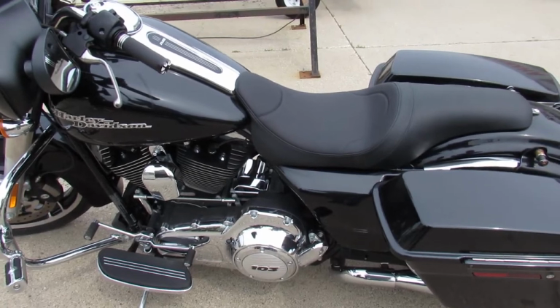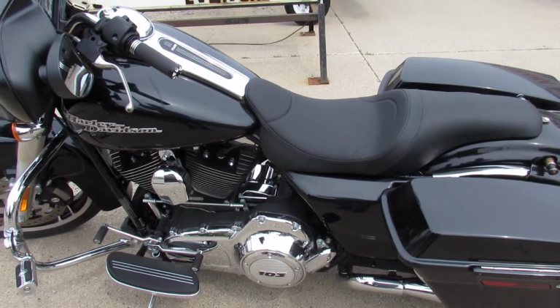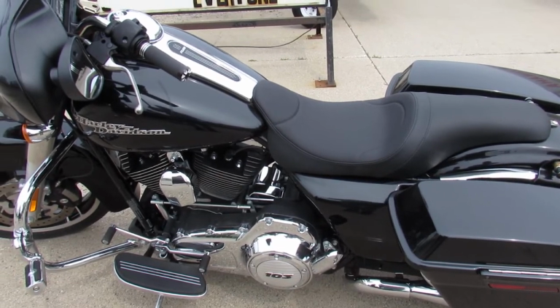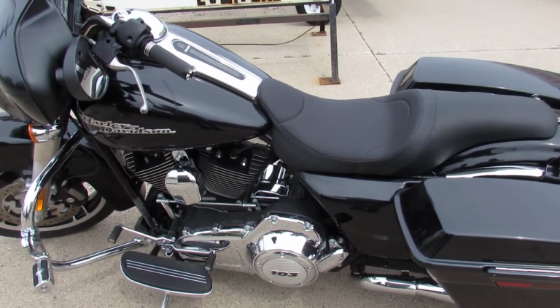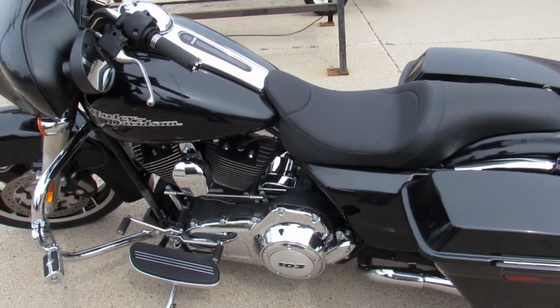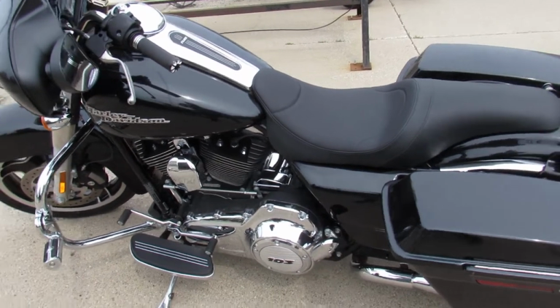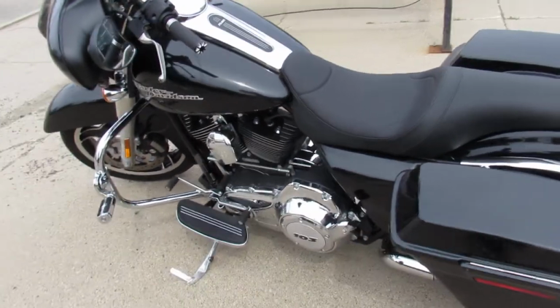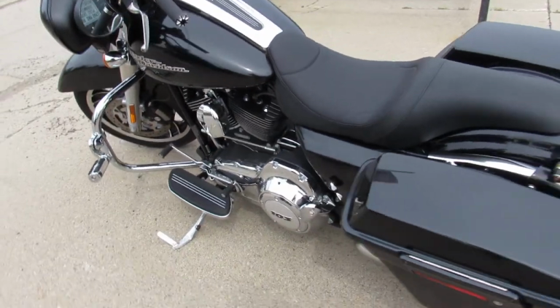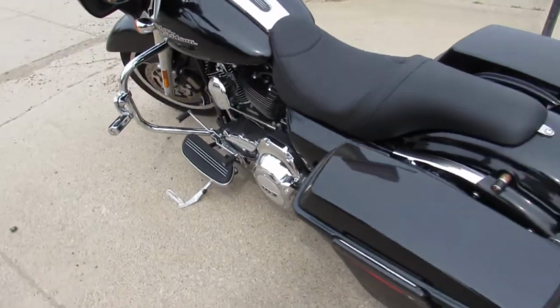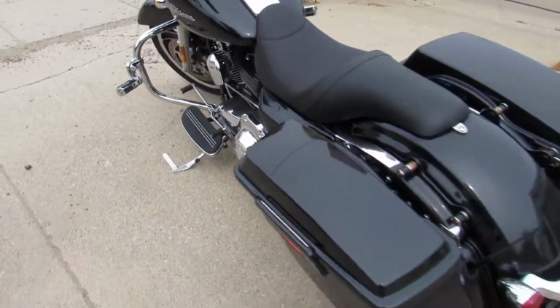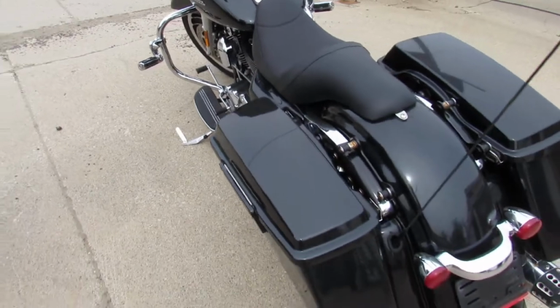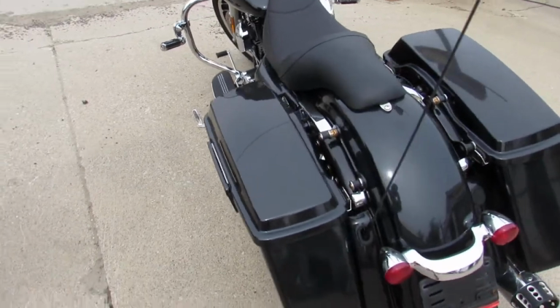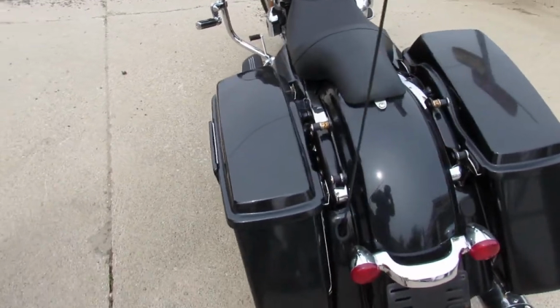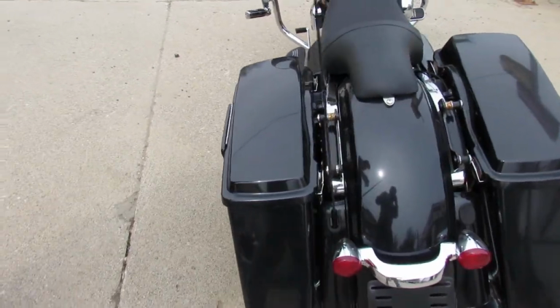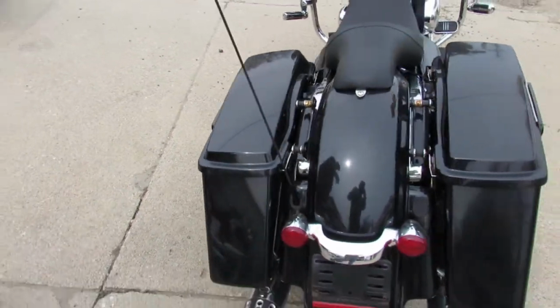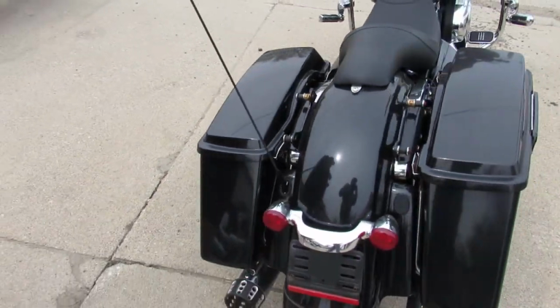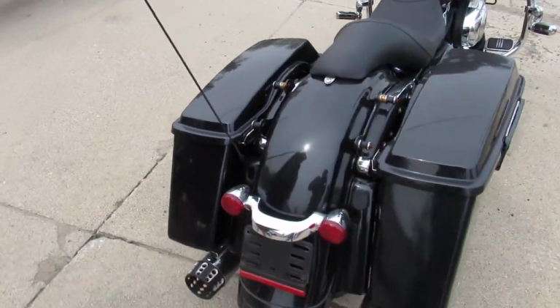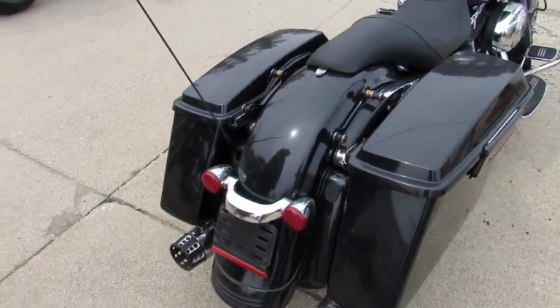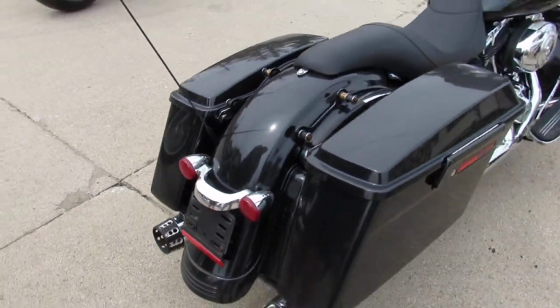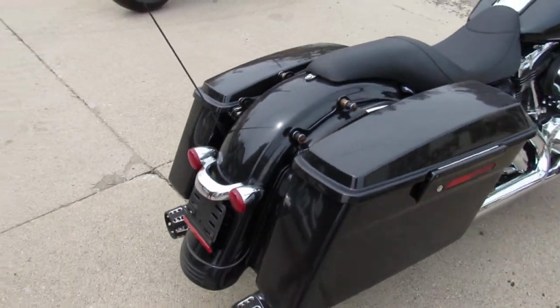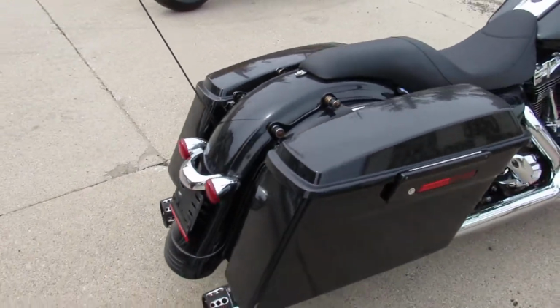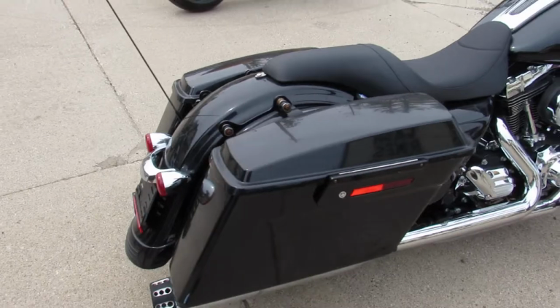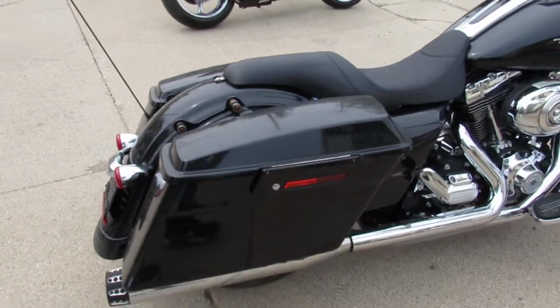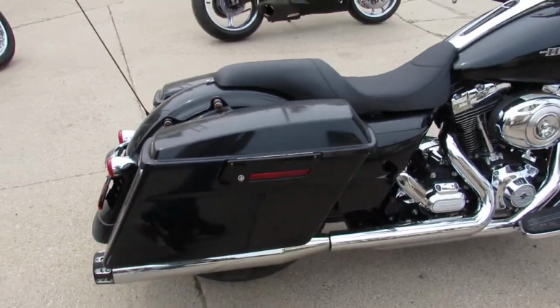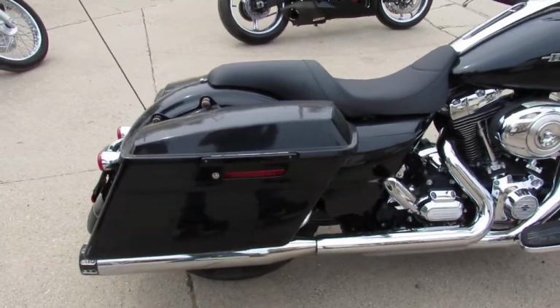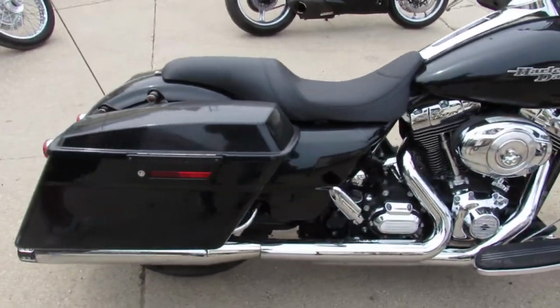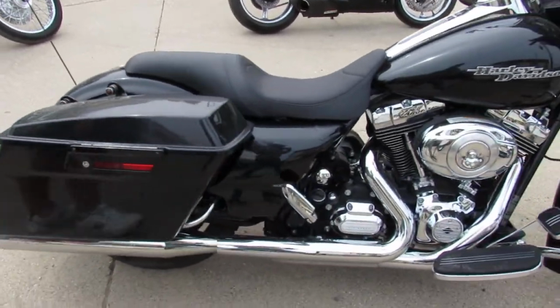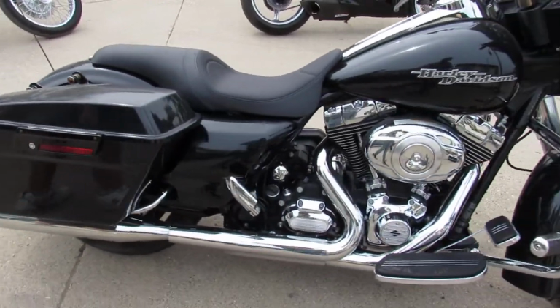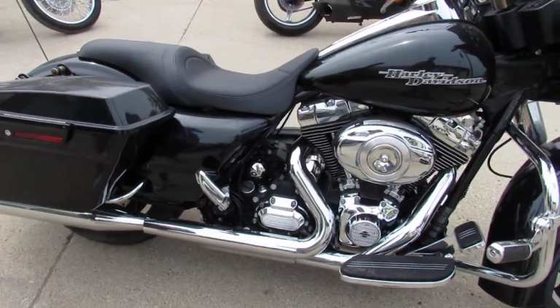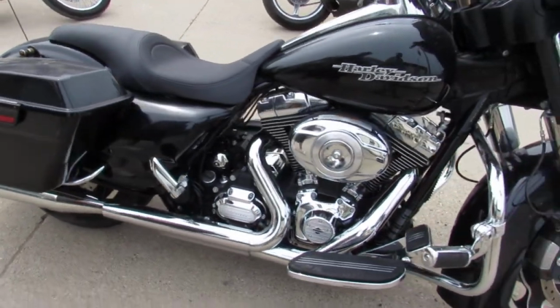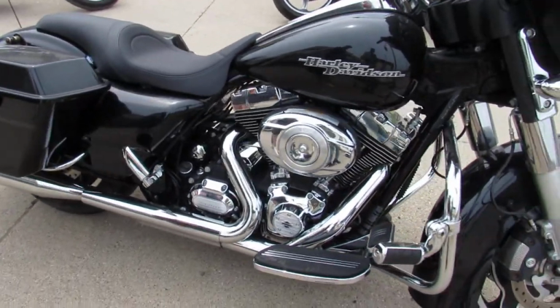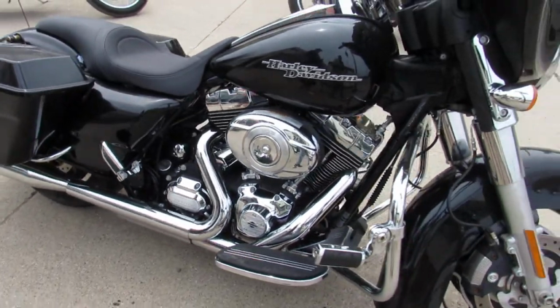Hey guys, ApprovalPowerSports.com here doing some videos on some bikes that just came into the showroom. Check this one out — it's a 2013 Street Glide, only has 4,210 miles. That's right, 4,210 miles. Sharp bike.